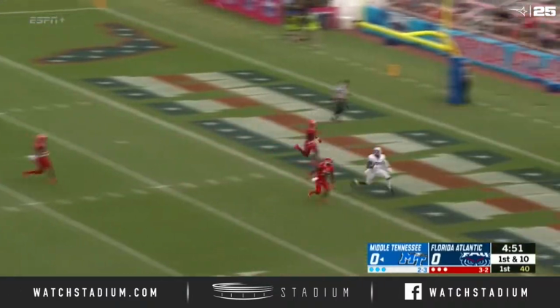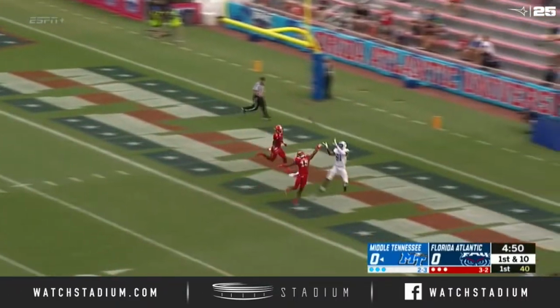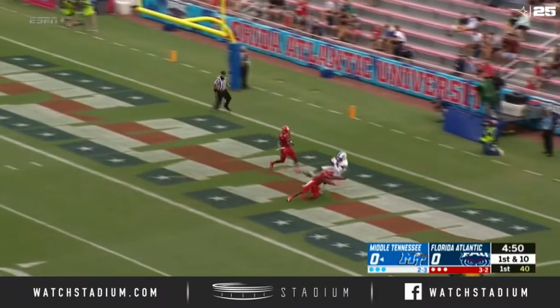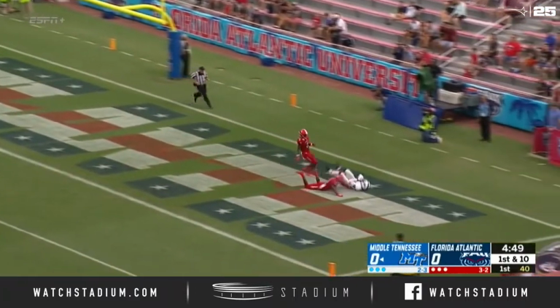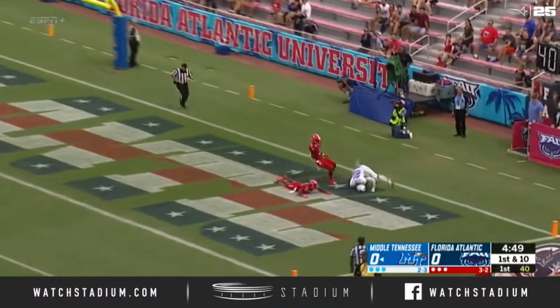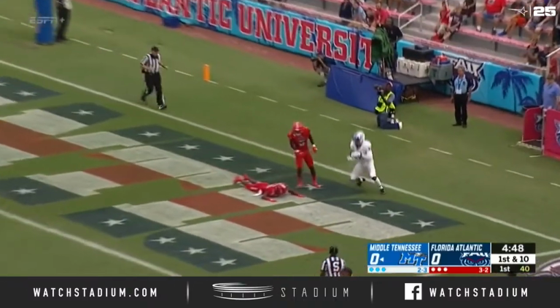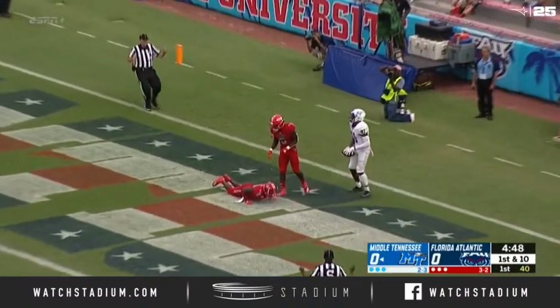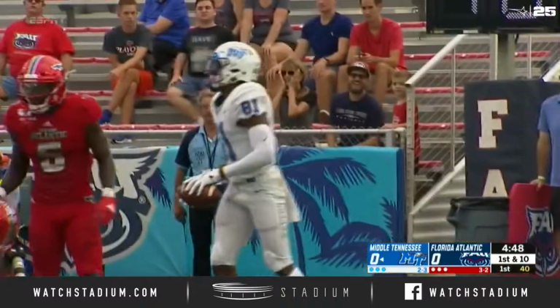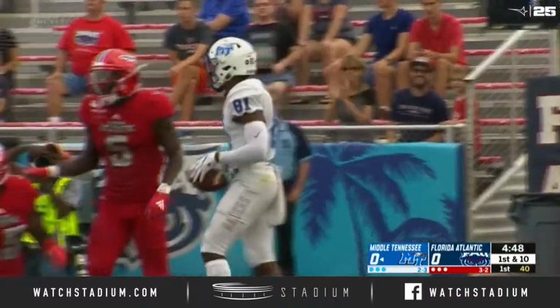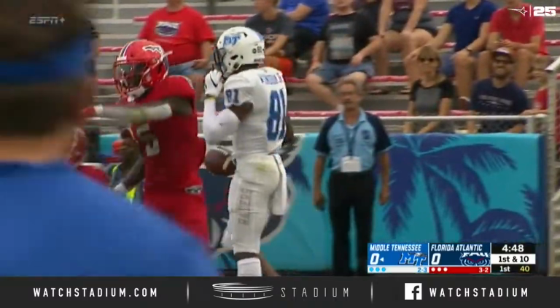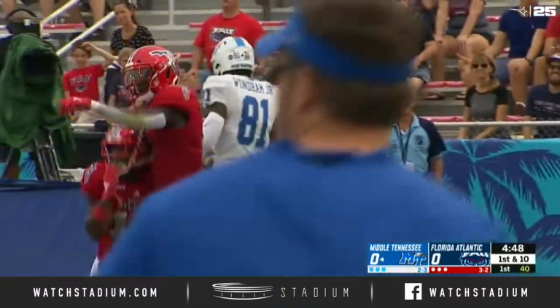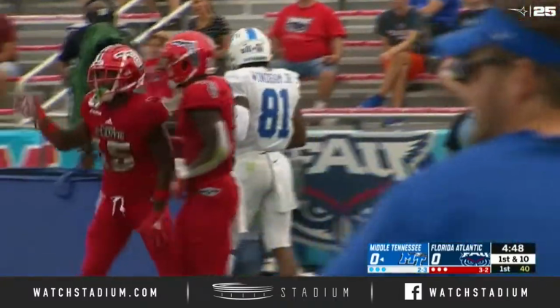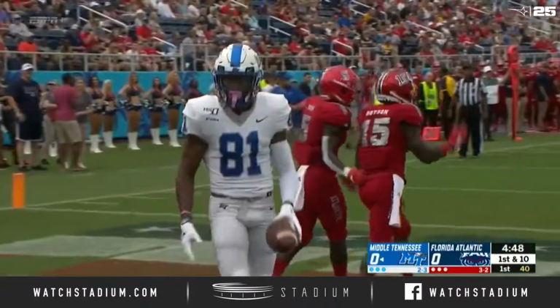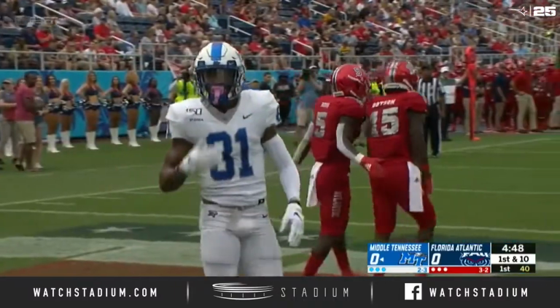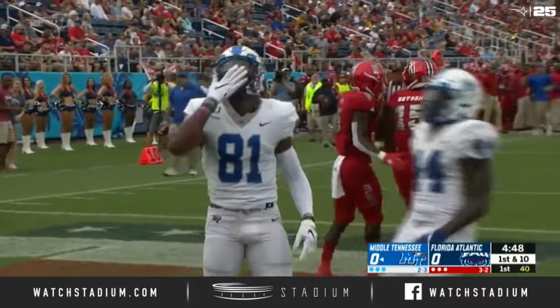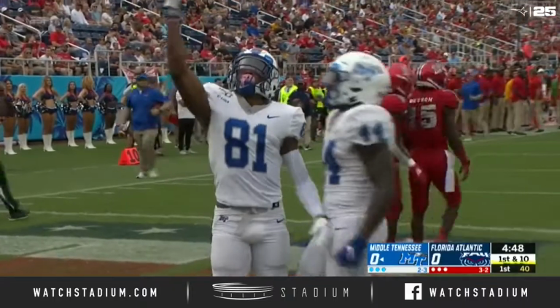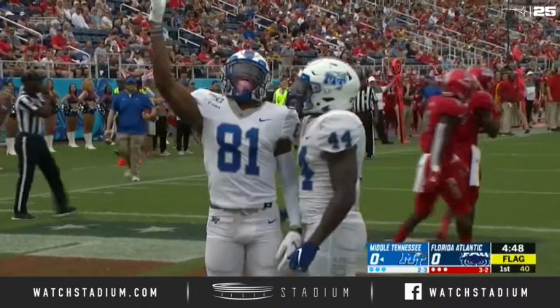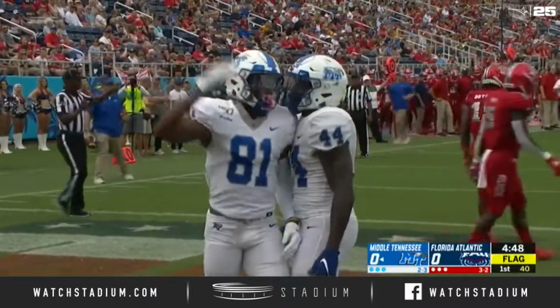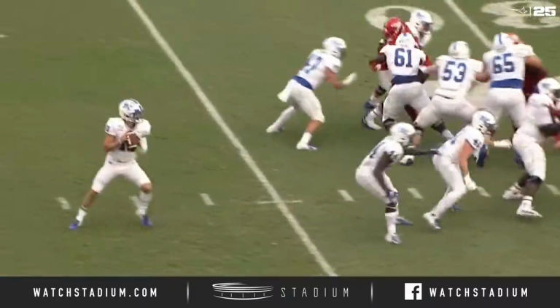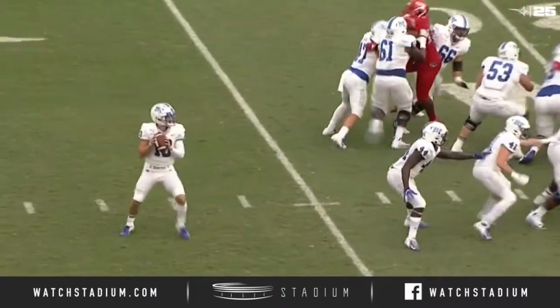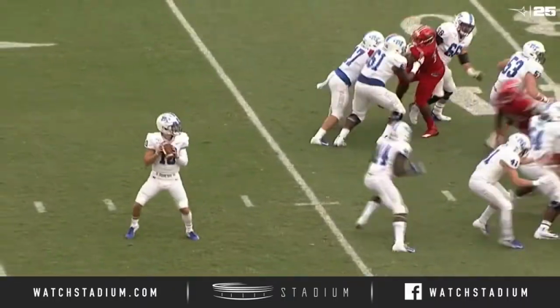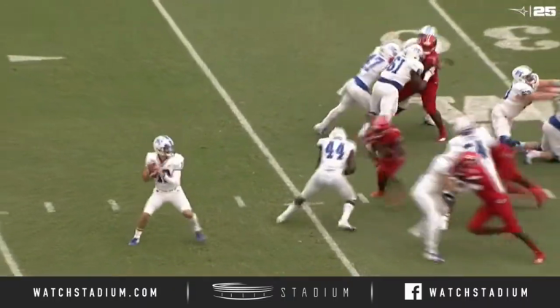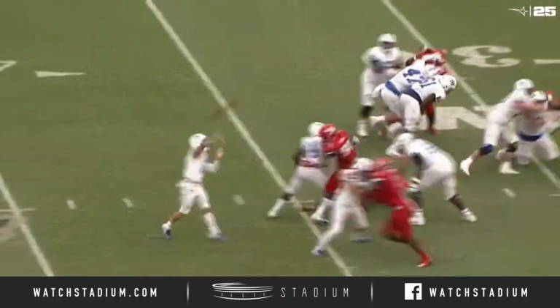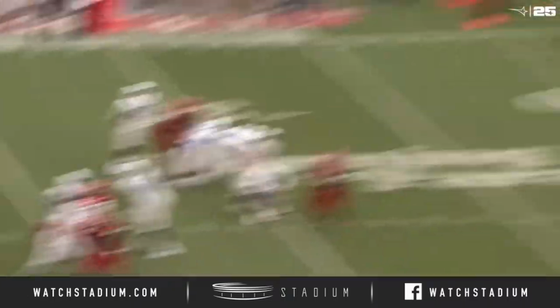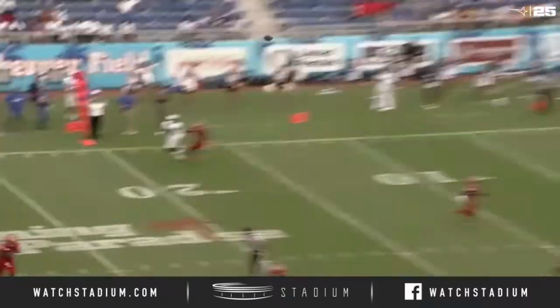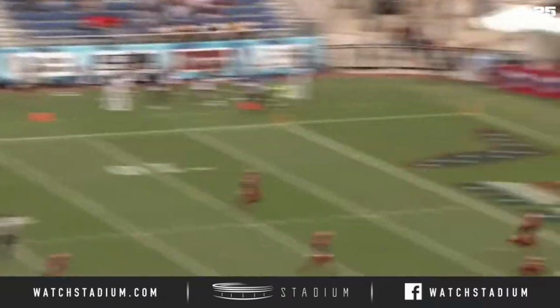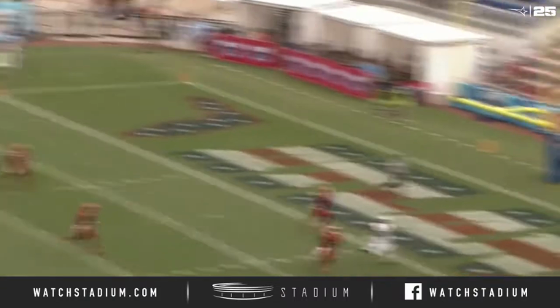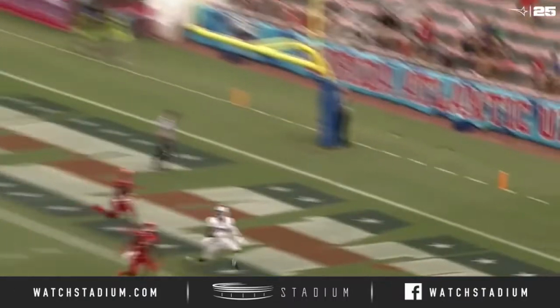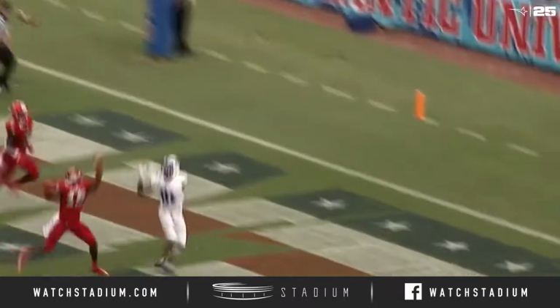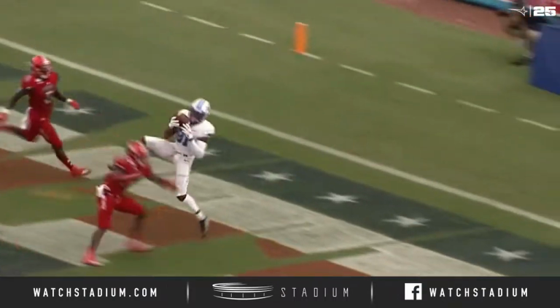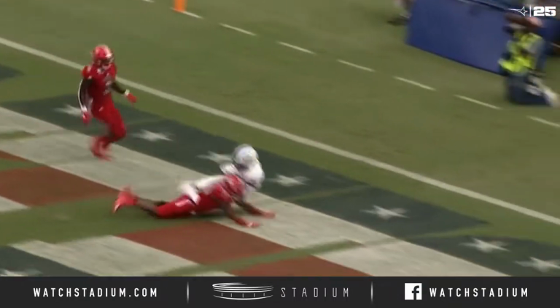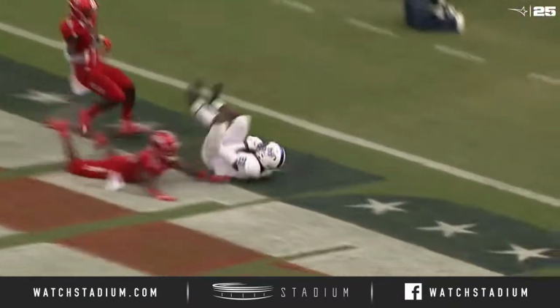Throw into the end zone, and that is caught for a touchdown with a flag down. C.J. Windham made the catch in the end zone. Now let's see what the flag is — the running backs, the fullbacks. O'Hara had plenty of time to step up, look down the field. No one touched him.